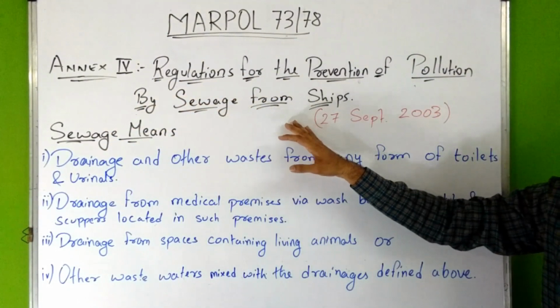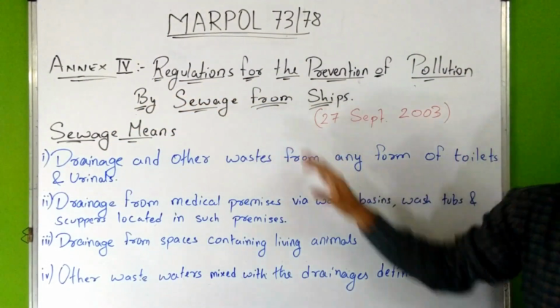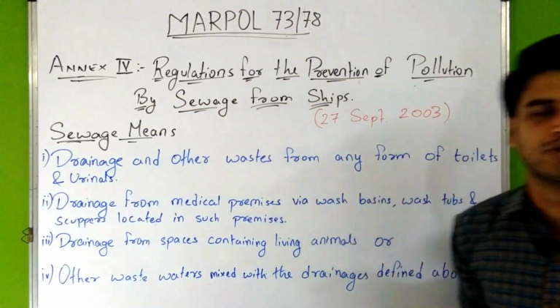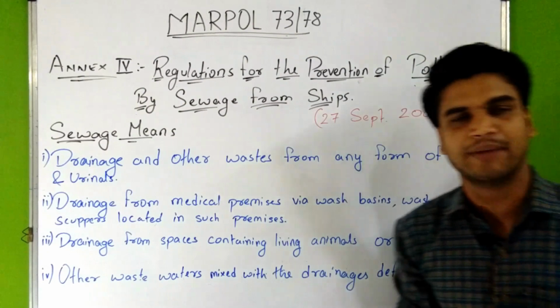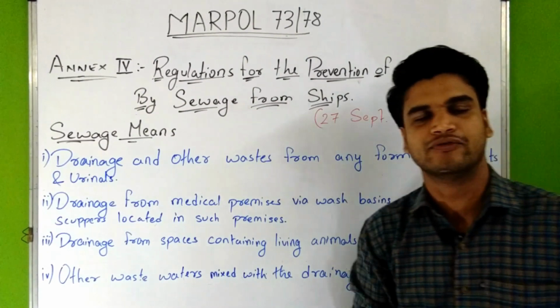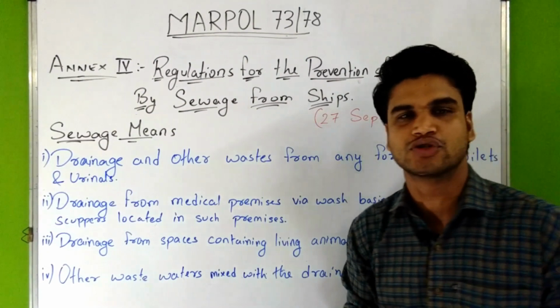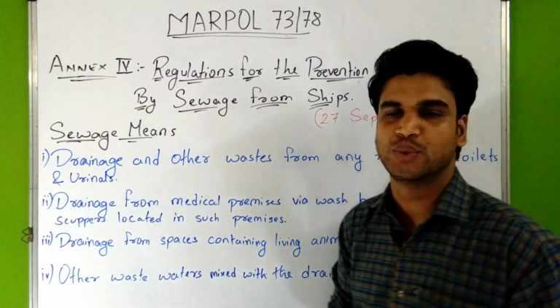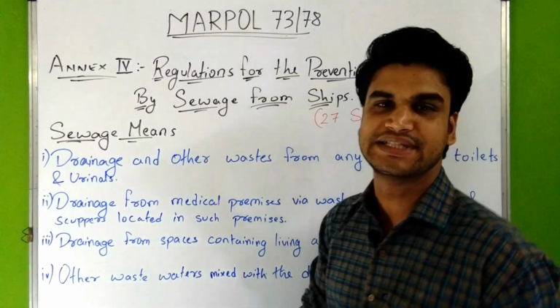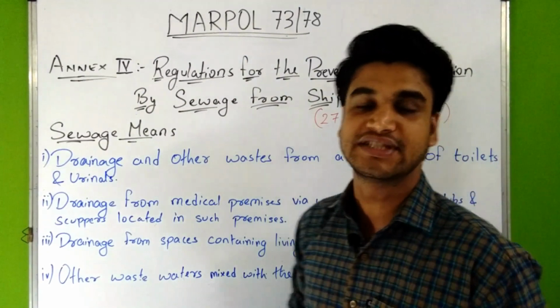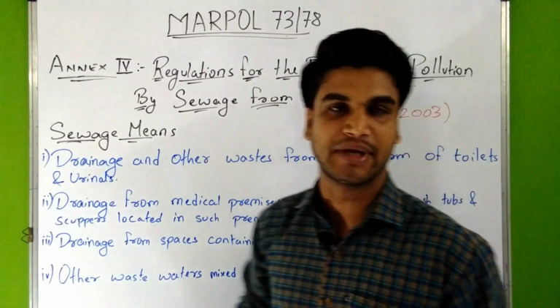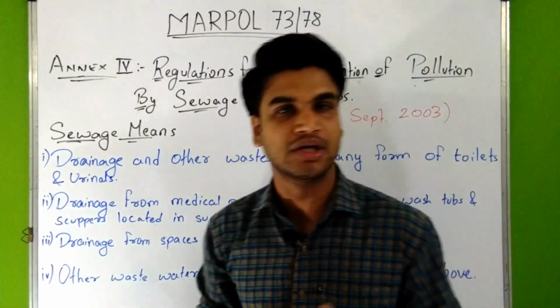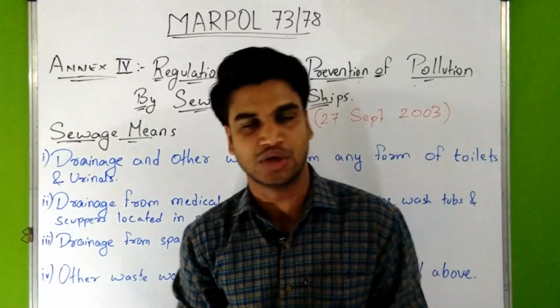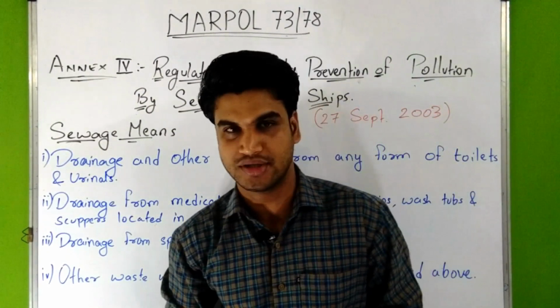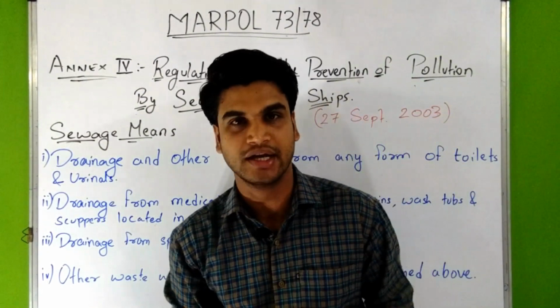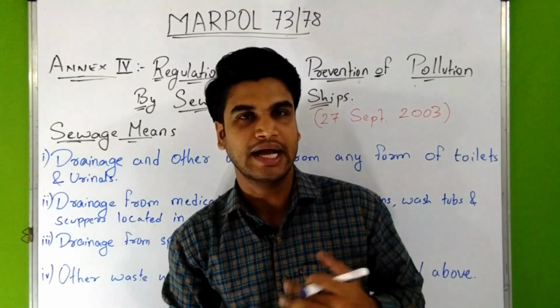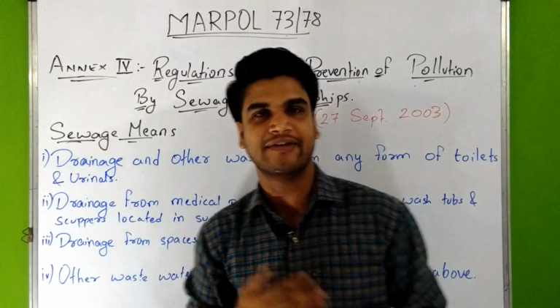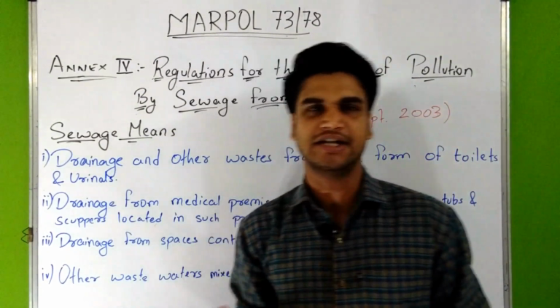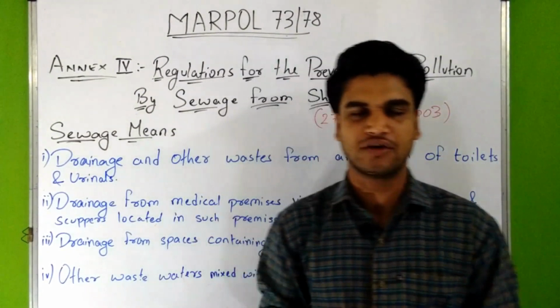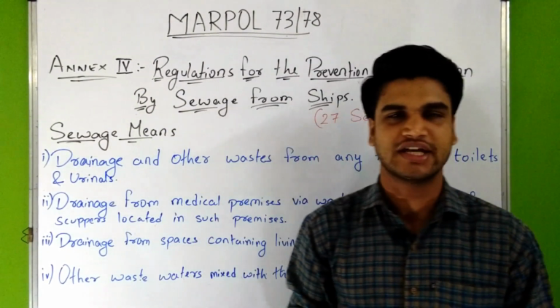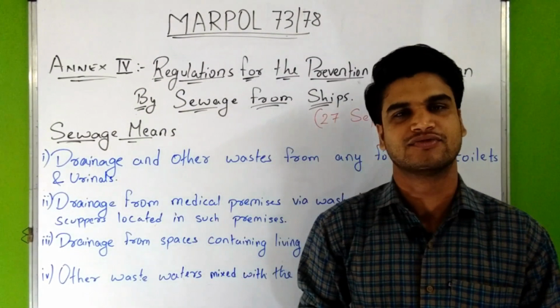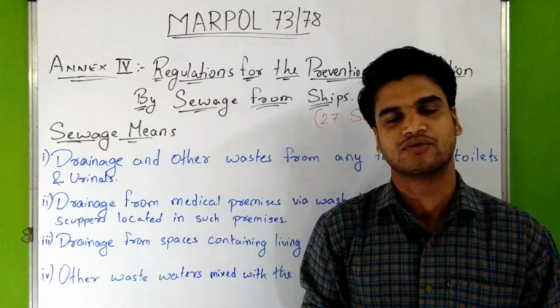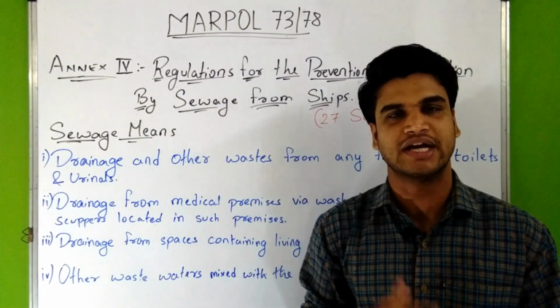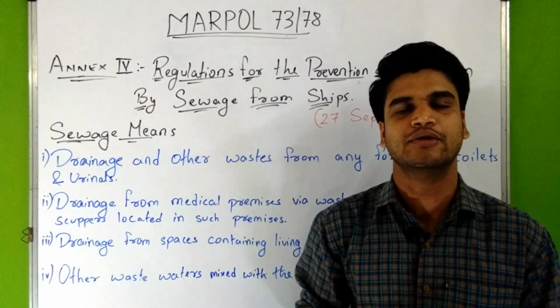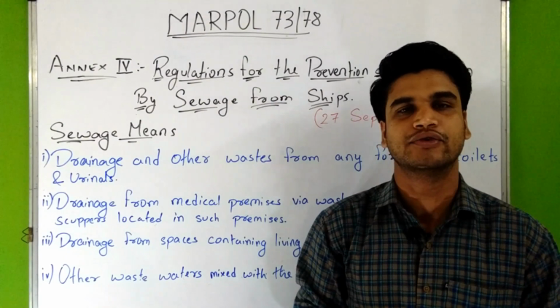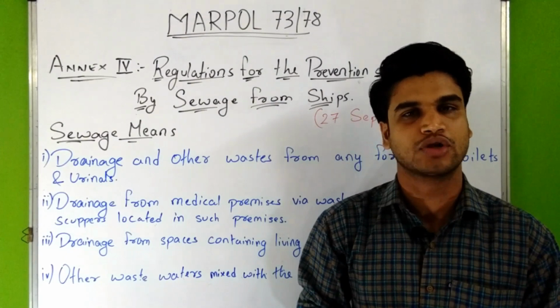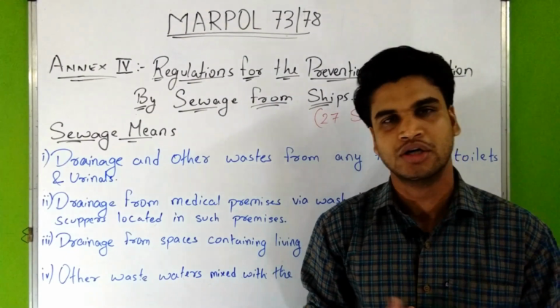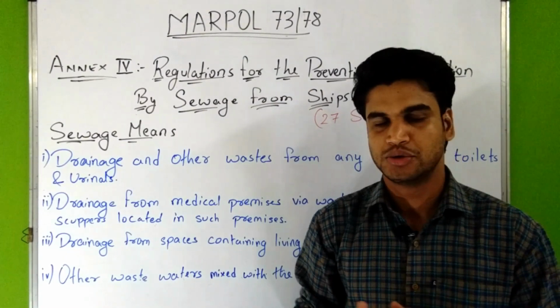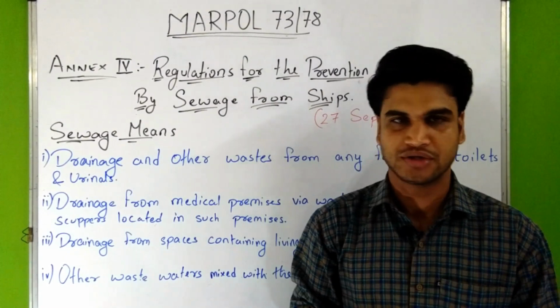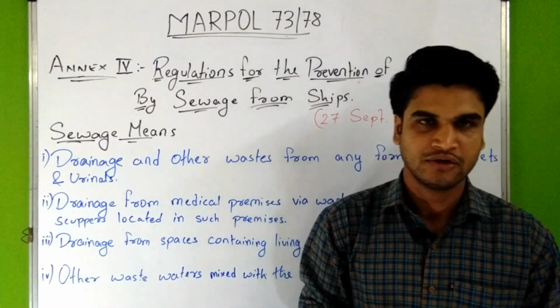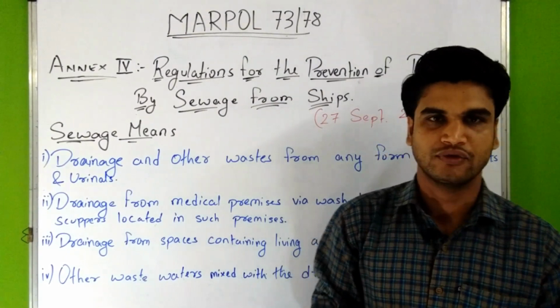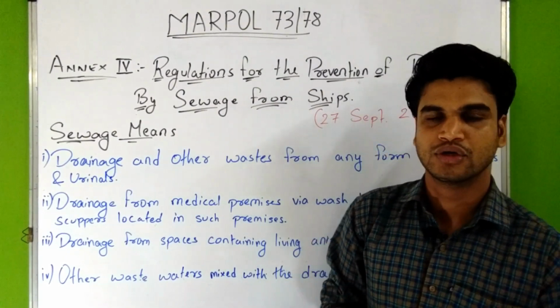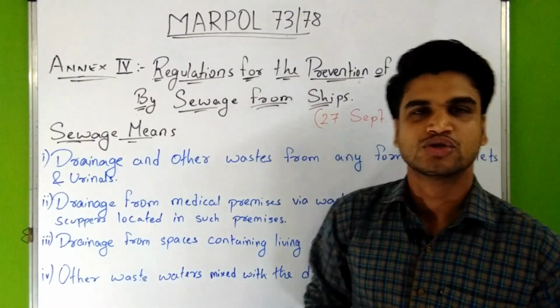This Annex 4 came into force on 27th September 2003, and the revised edition of this Annex 4 entered into force in 2004.